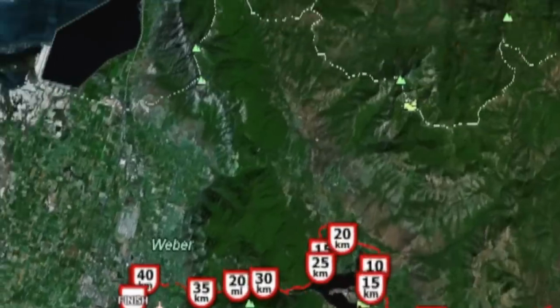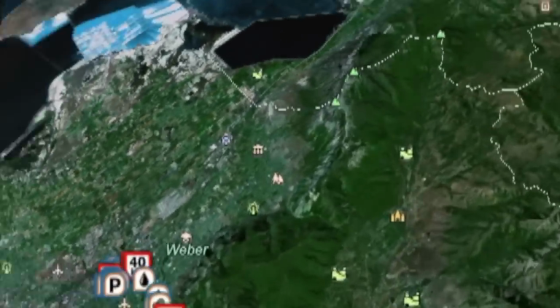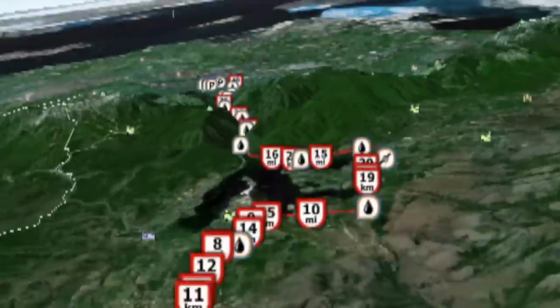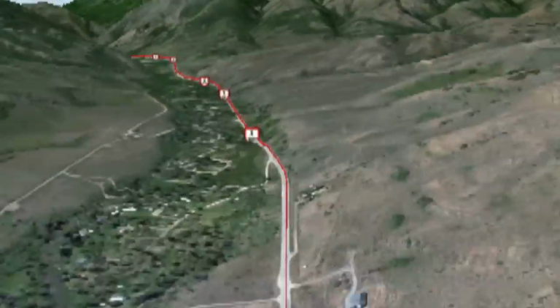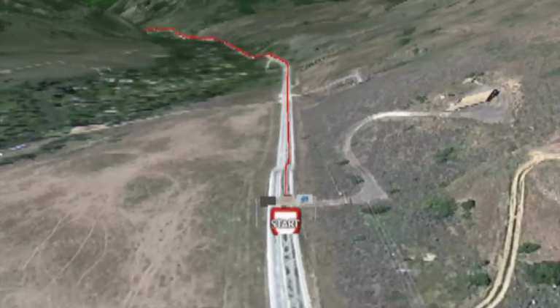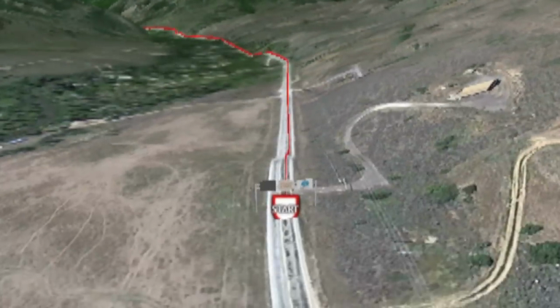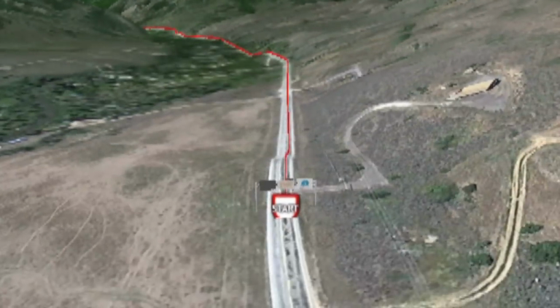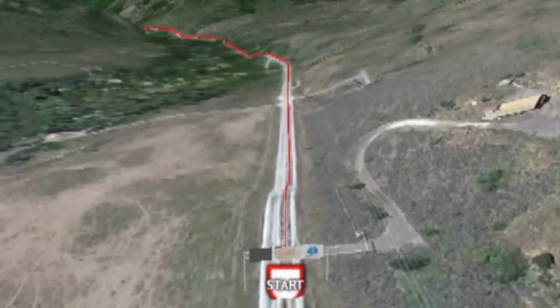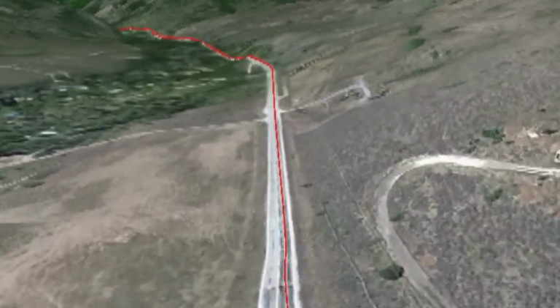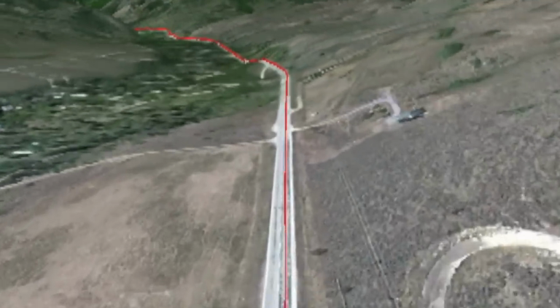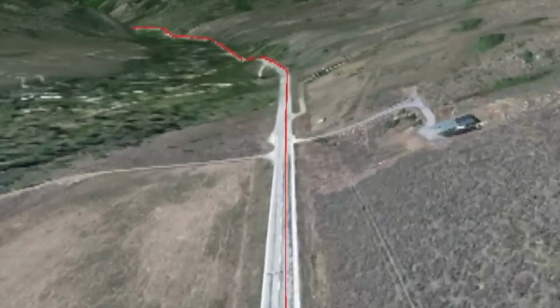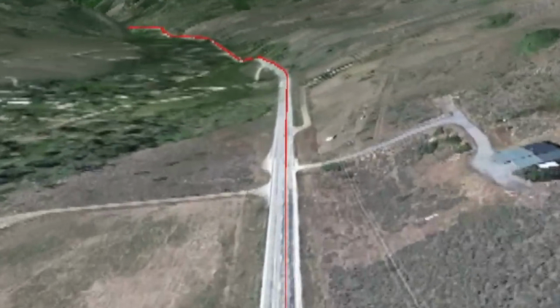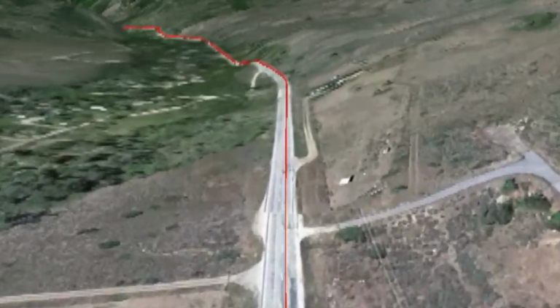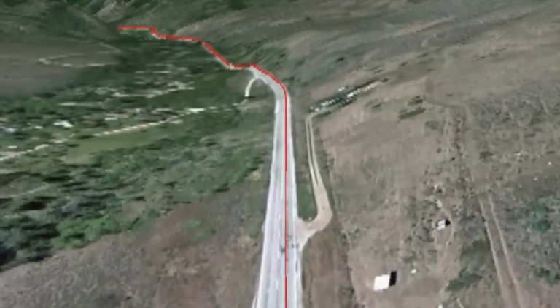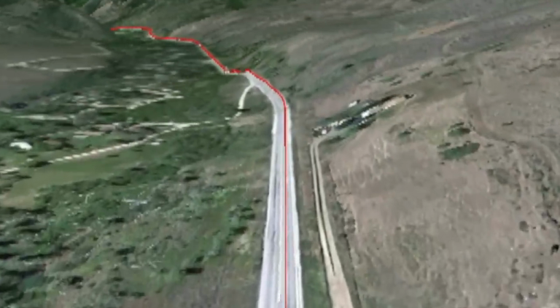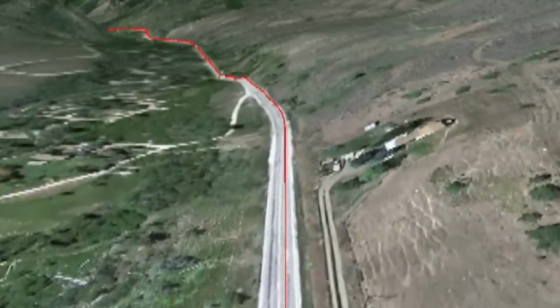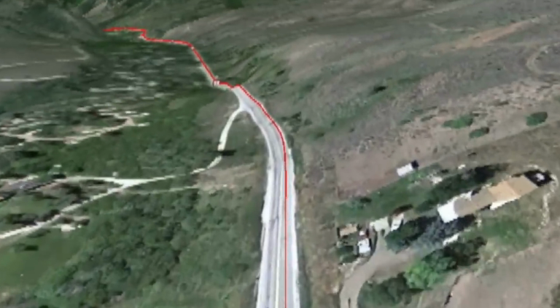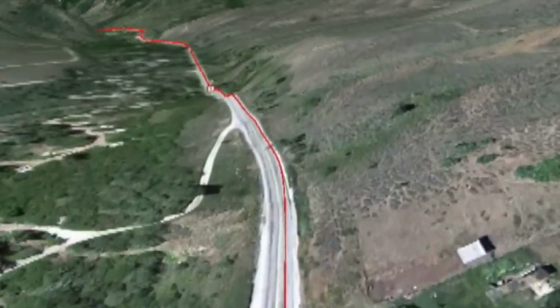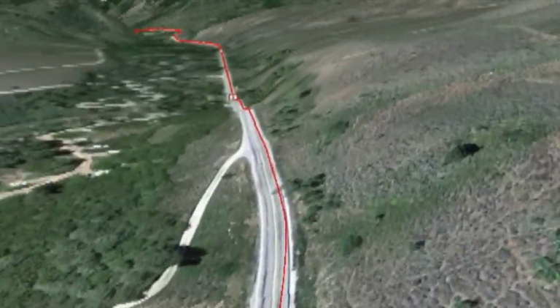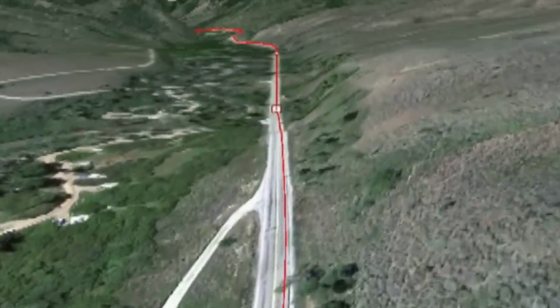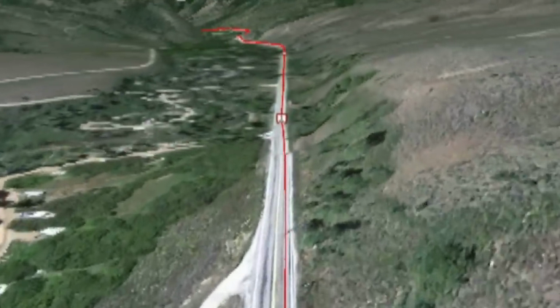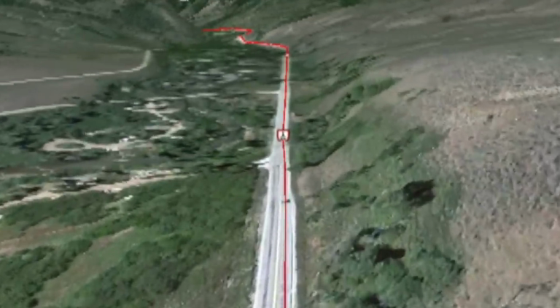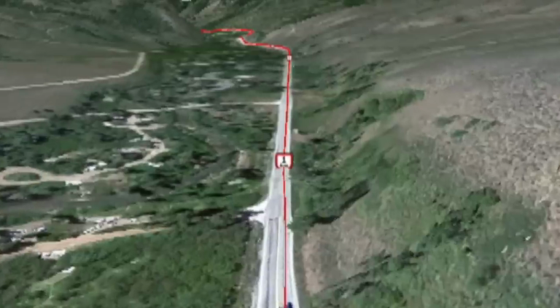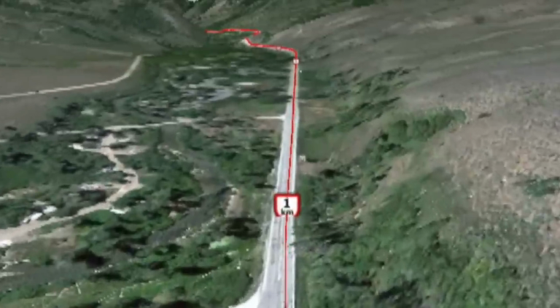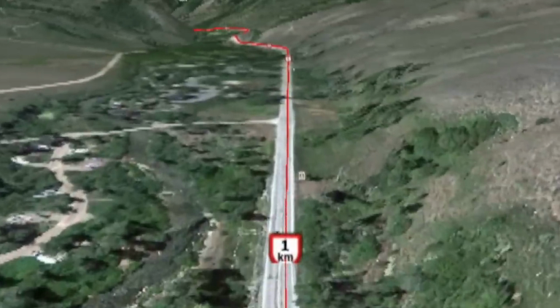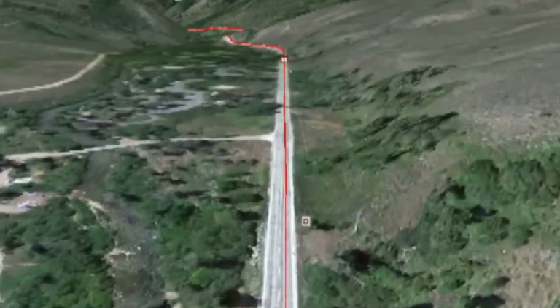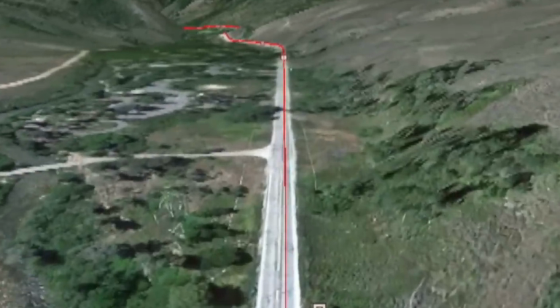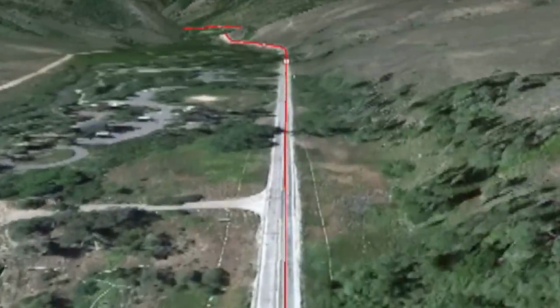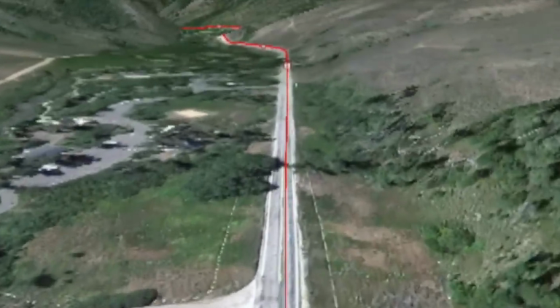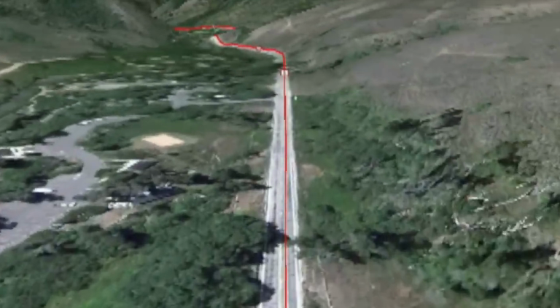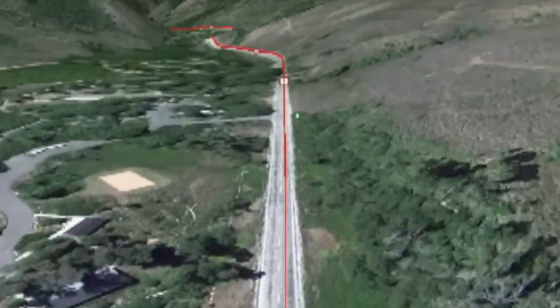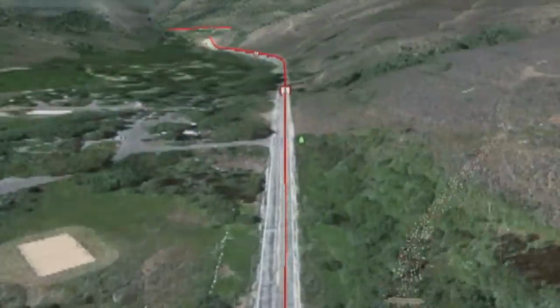The course begins in the heart of the Wasatch Cache National Forest and runners will pass several Forest Service campgrounds in the early part of the race as the course follows the South Fork of the Ogden River.